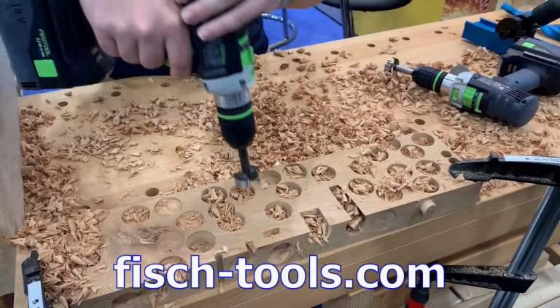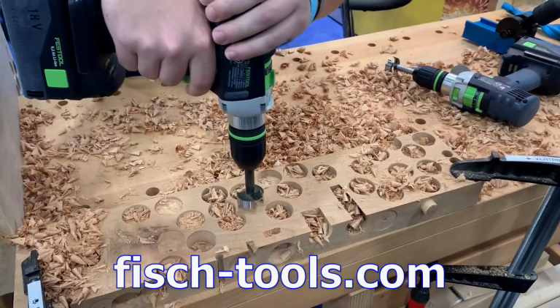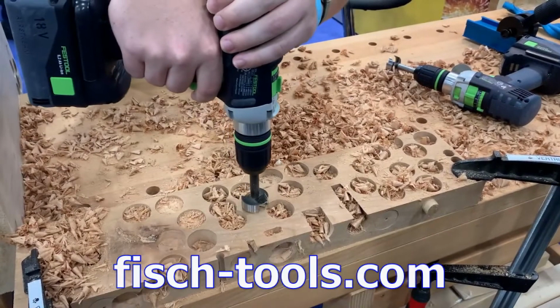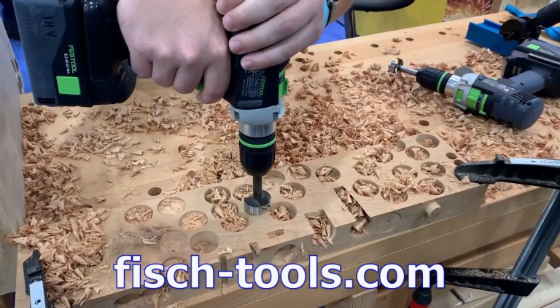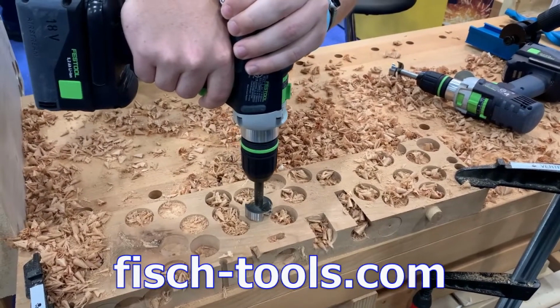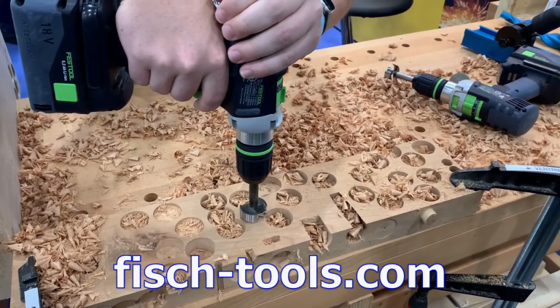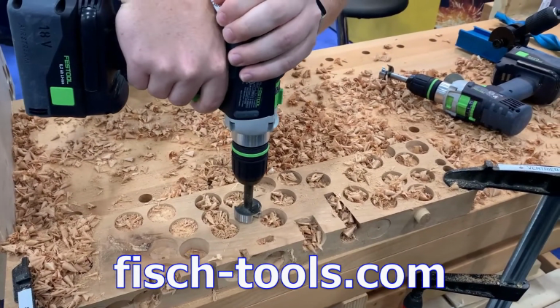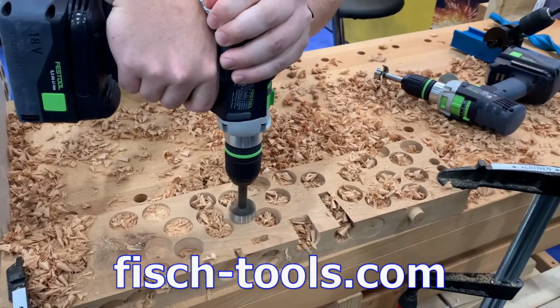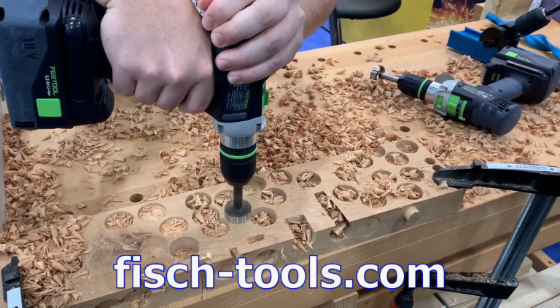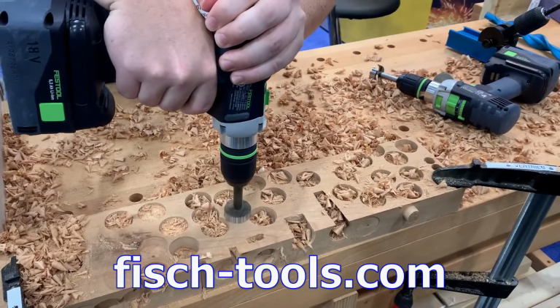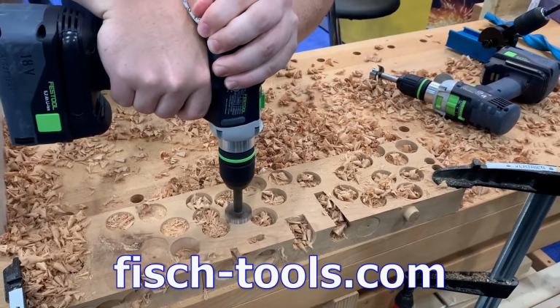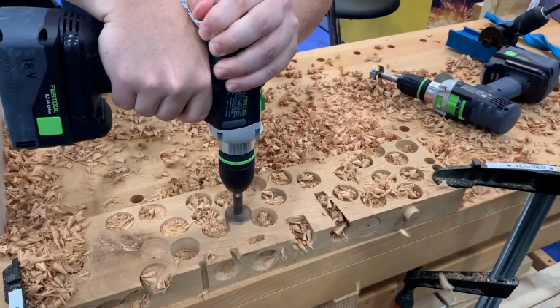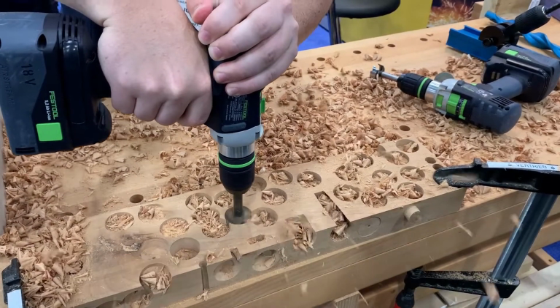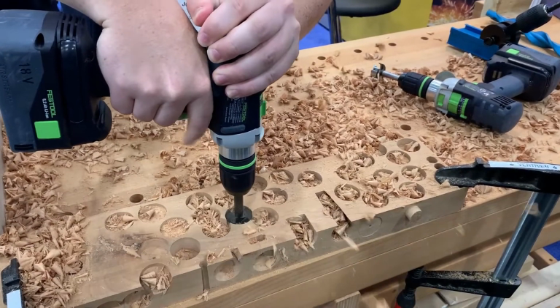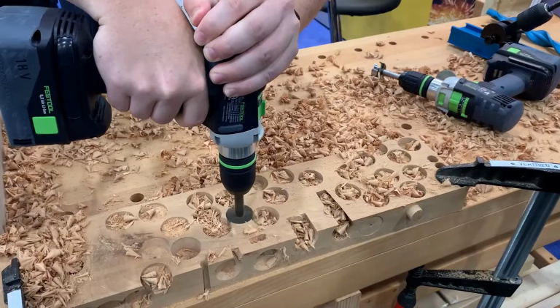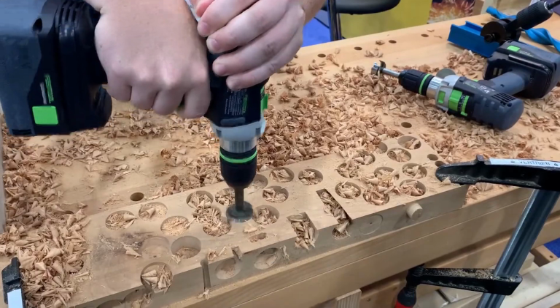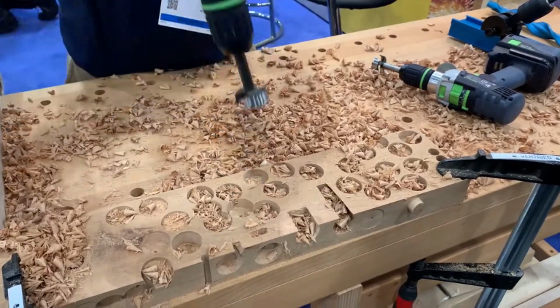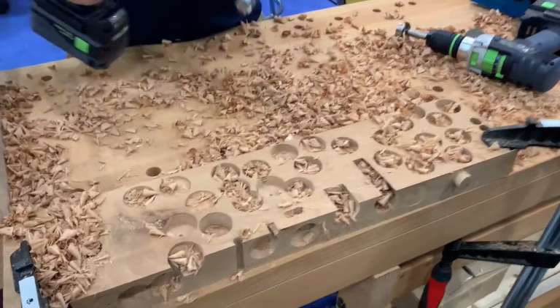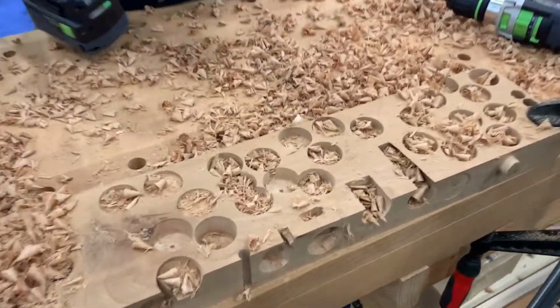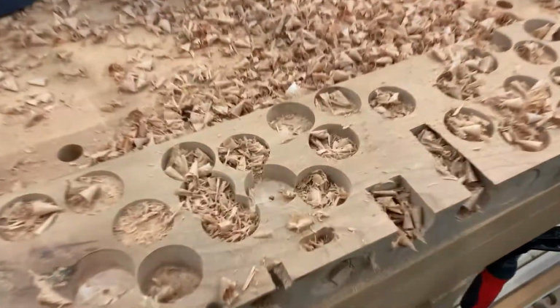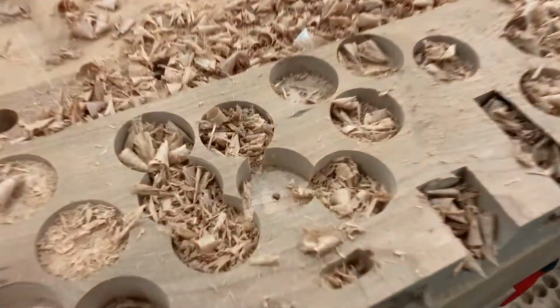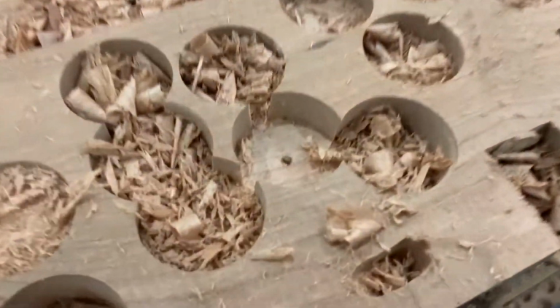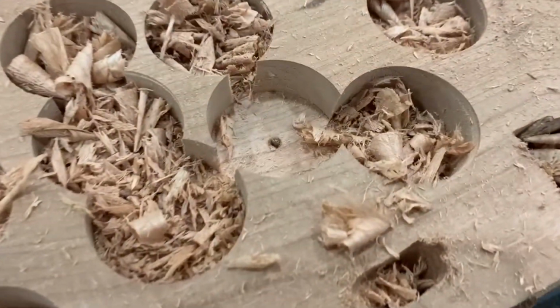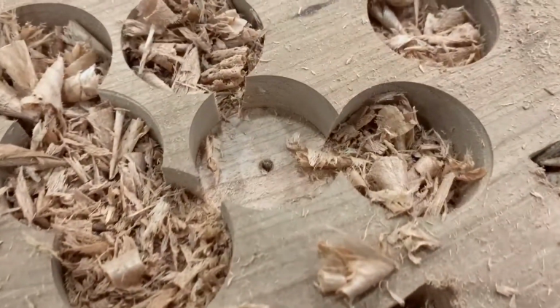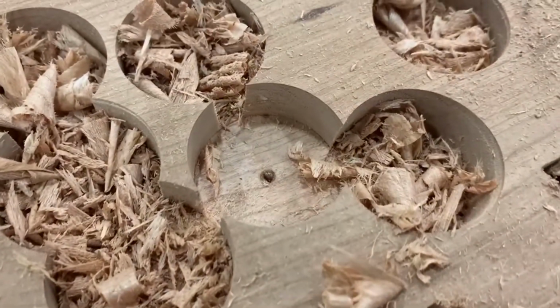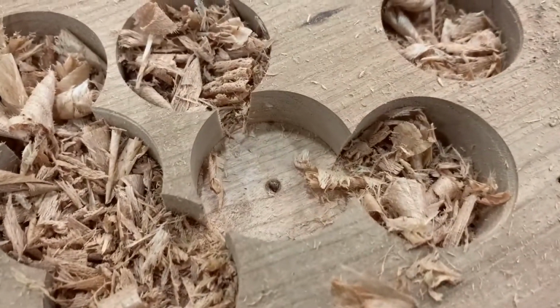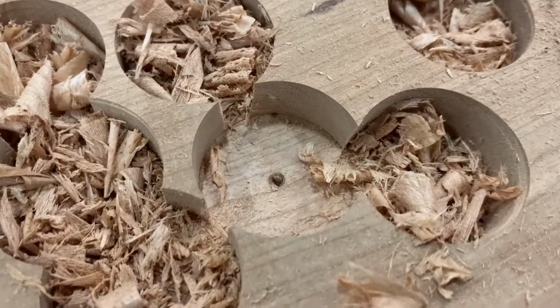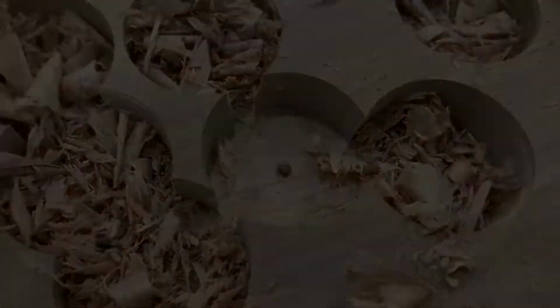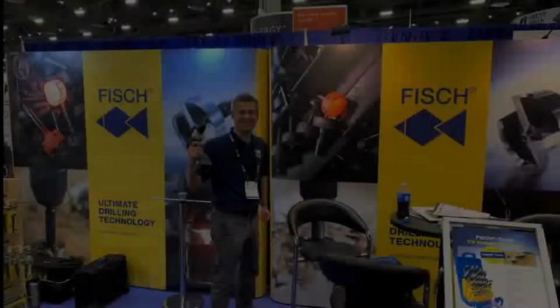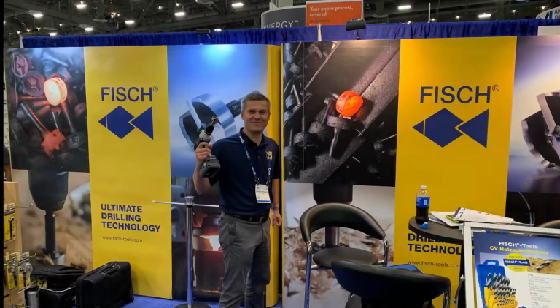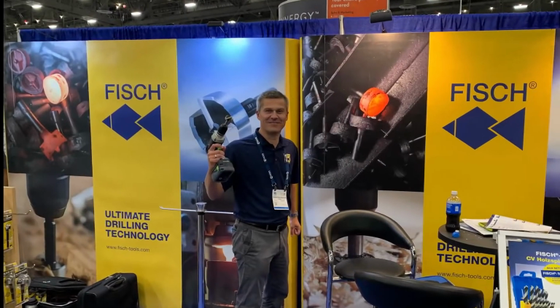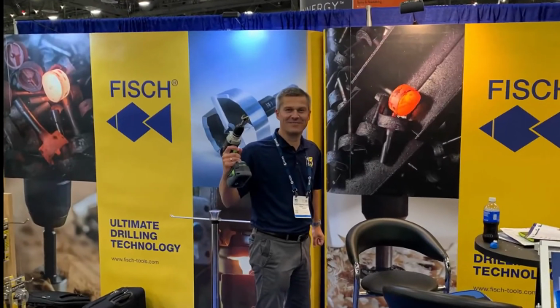Fisch was at the show demonstrating their new black shark Forstner bits. The surface quality of the cuts is just simply amazing. Christoph and his team continued to create top-notch tools.